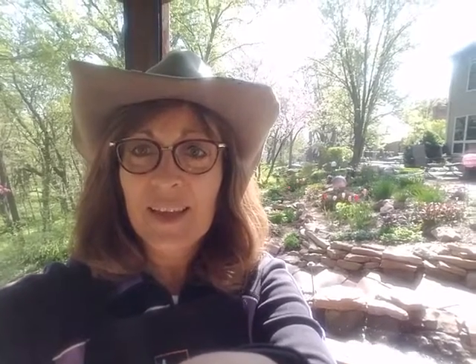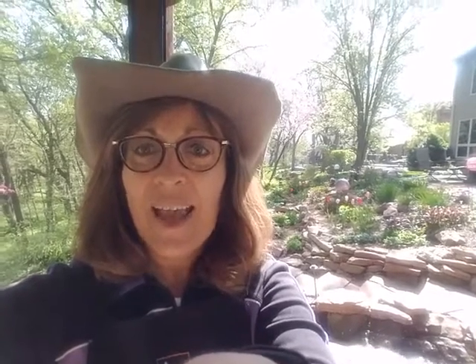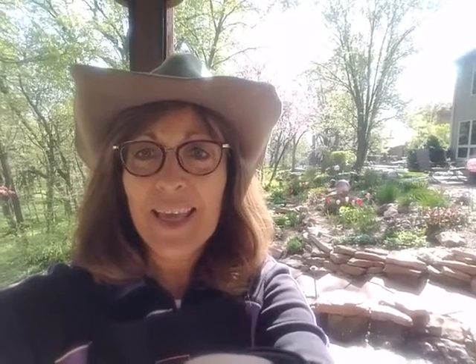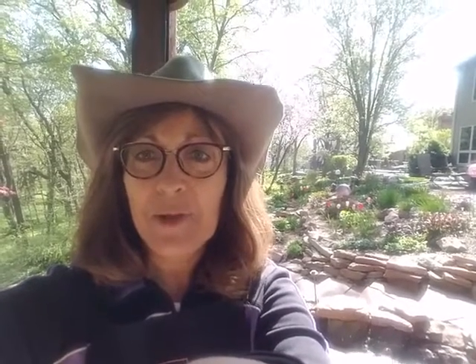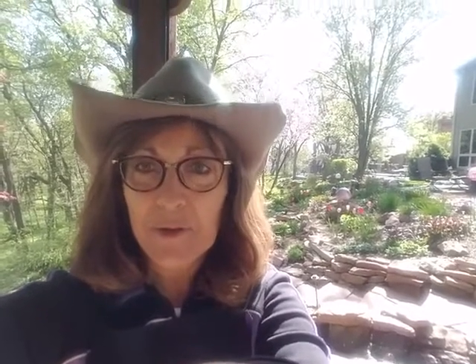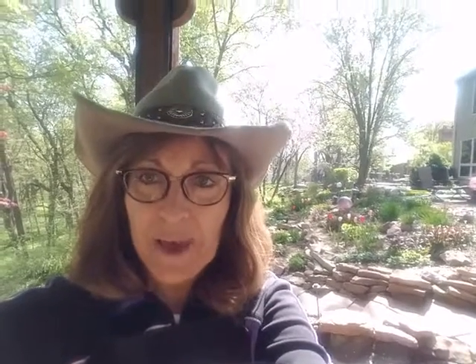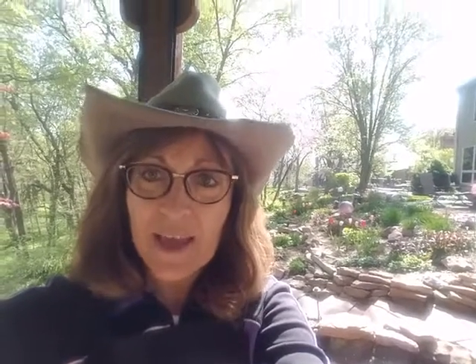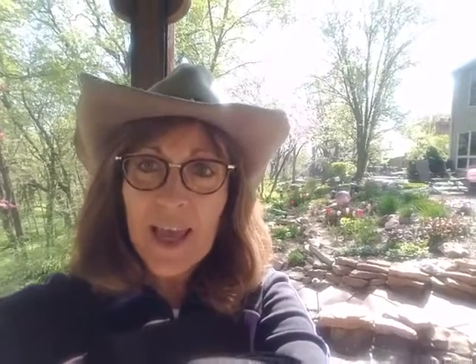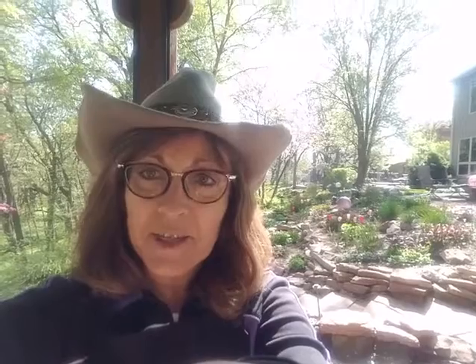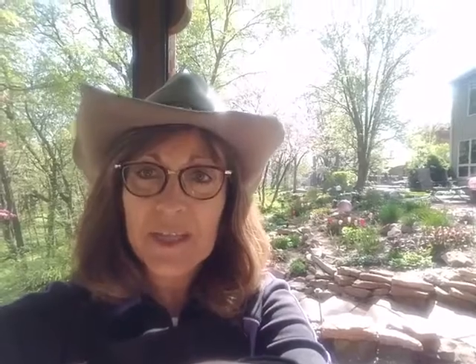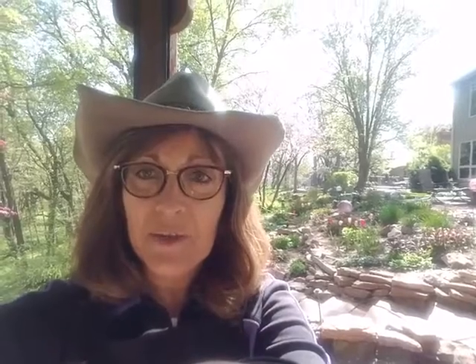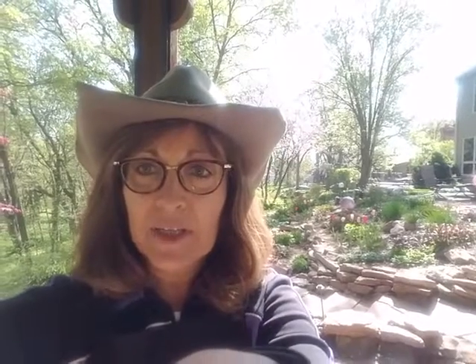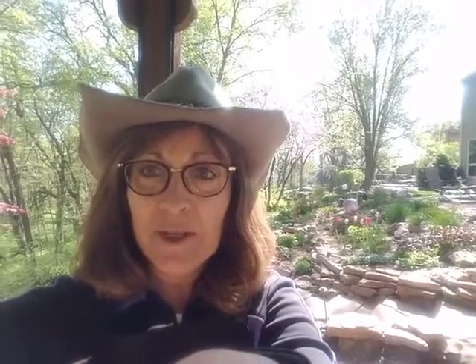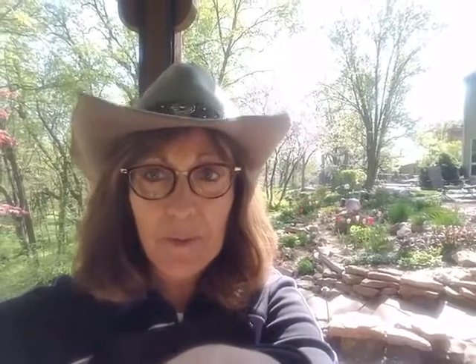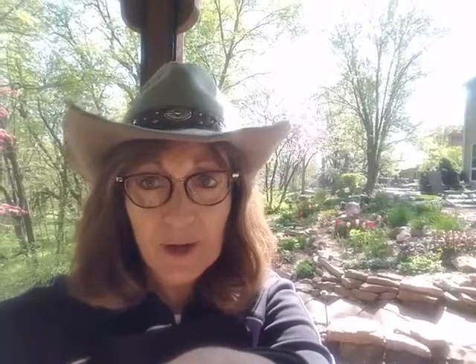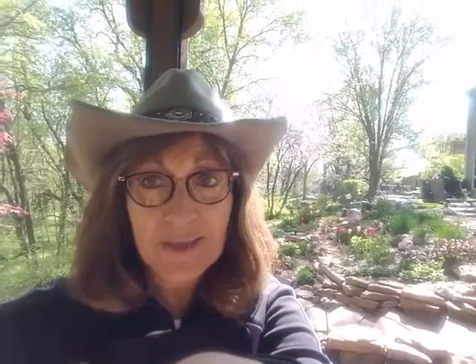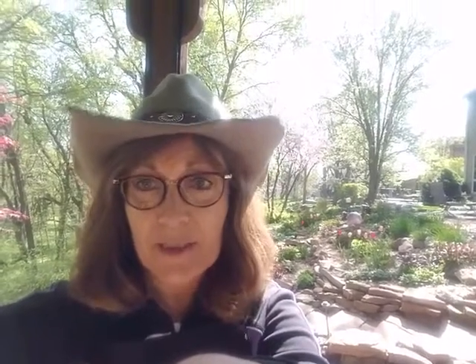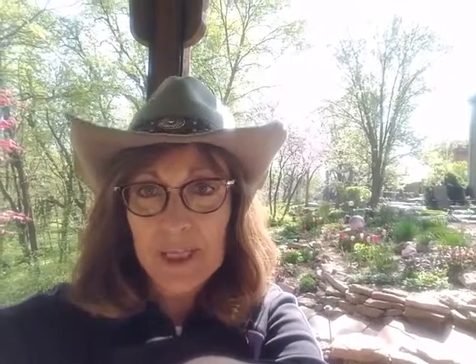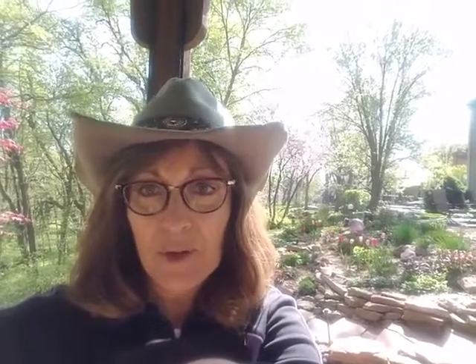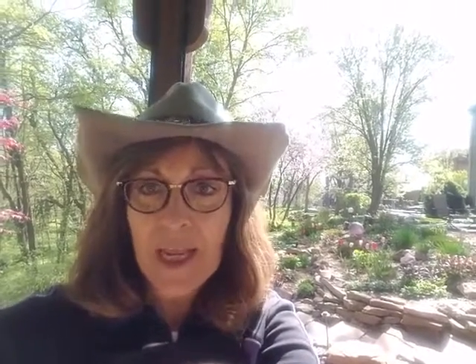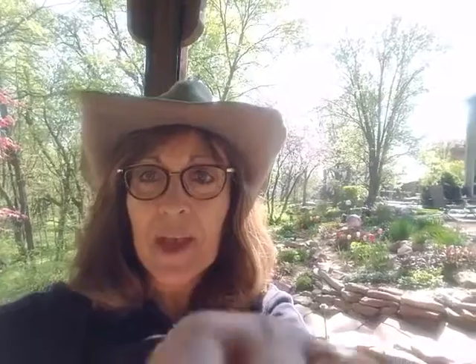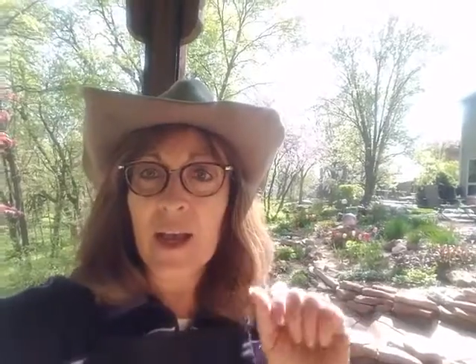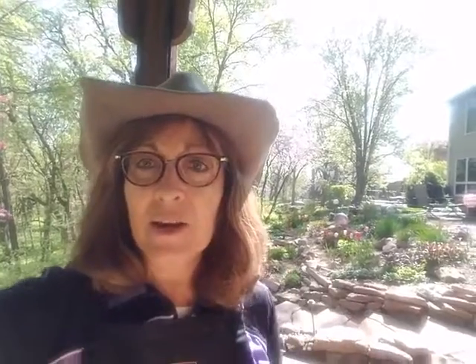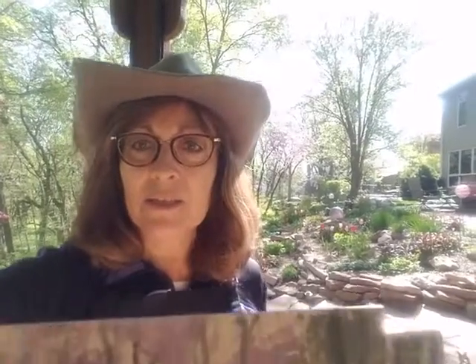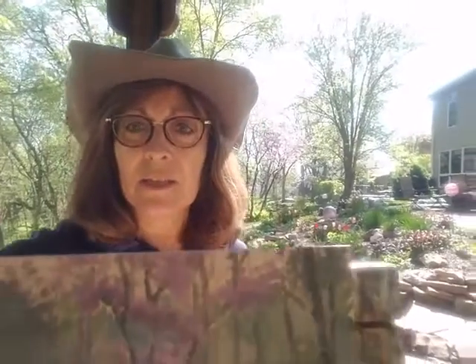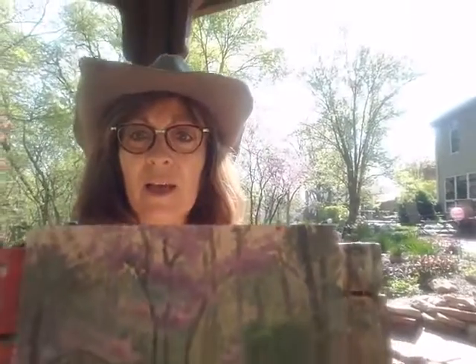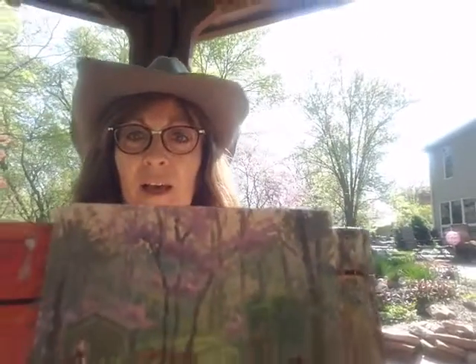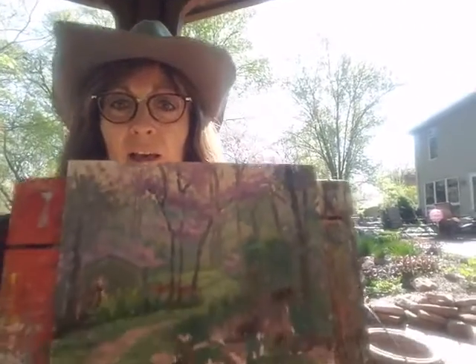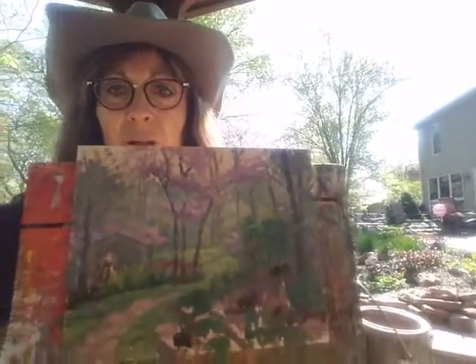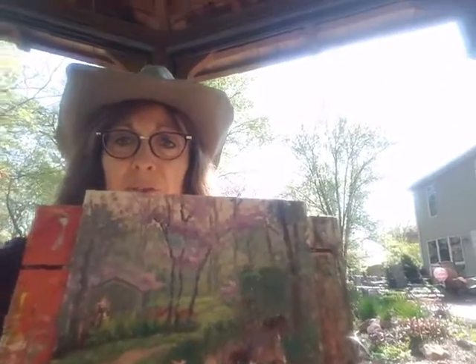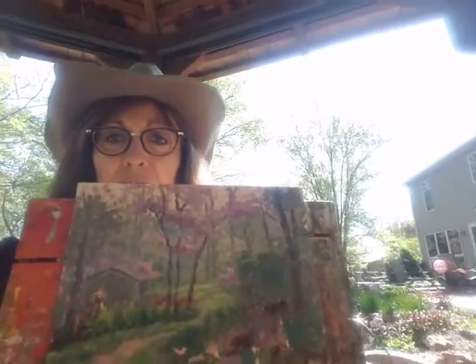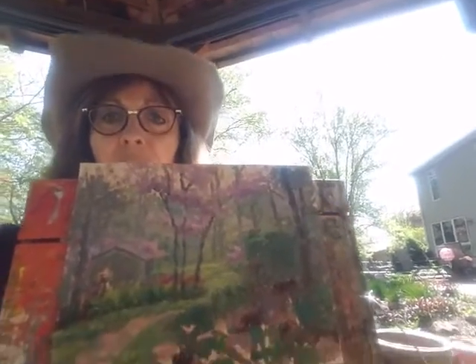Hi again, Debra Joy Grosser back. I just wanted to catch you up on my progress on my little 8x10 oil painting. Here is what it looks like so far.